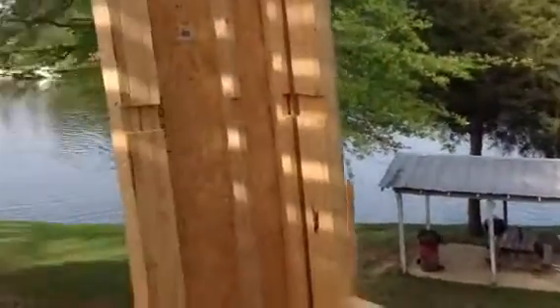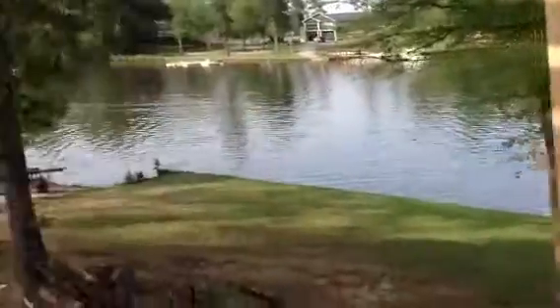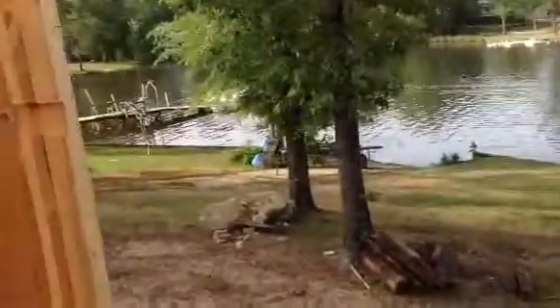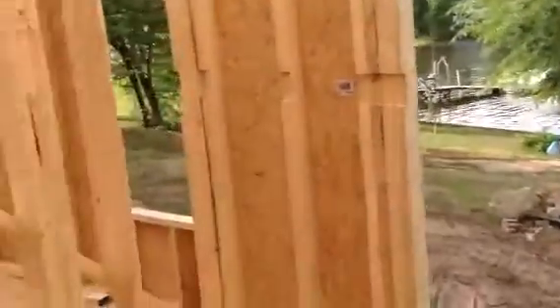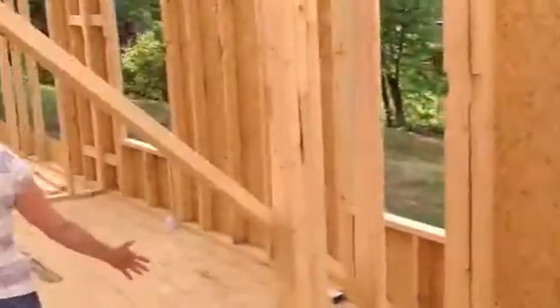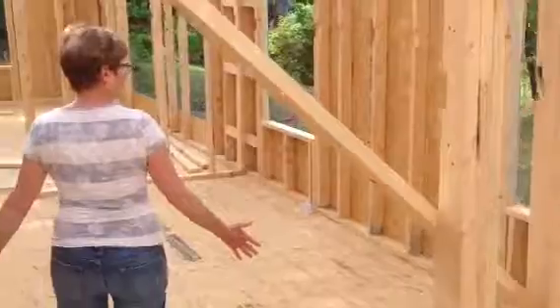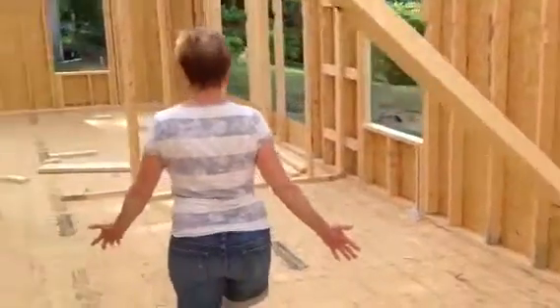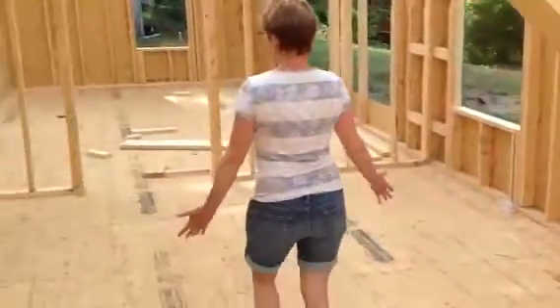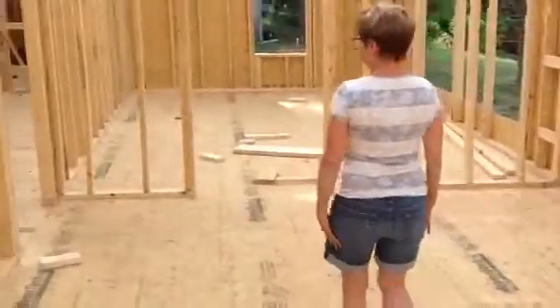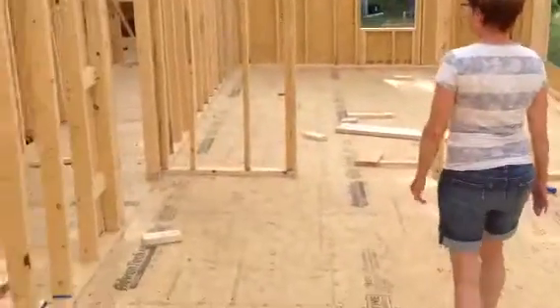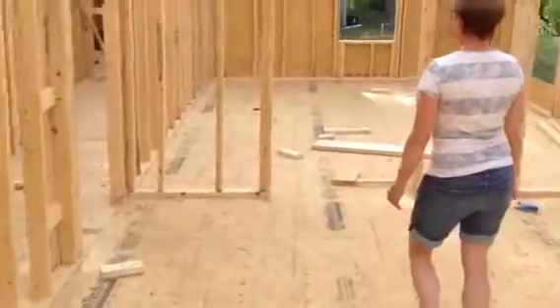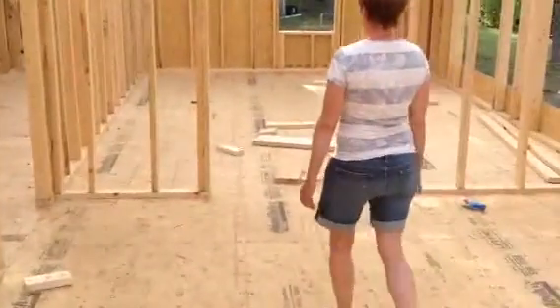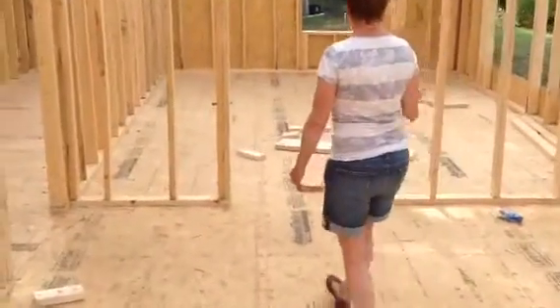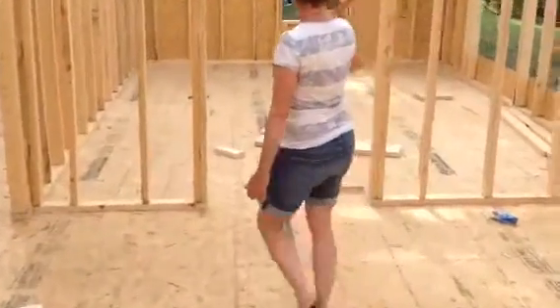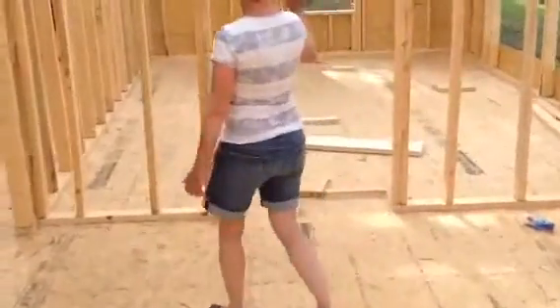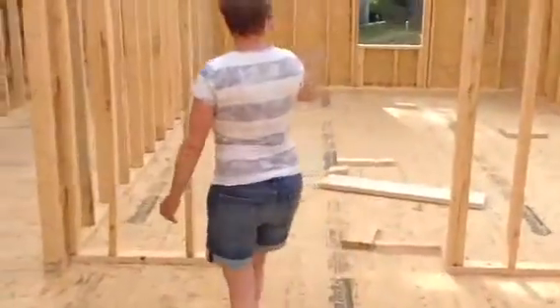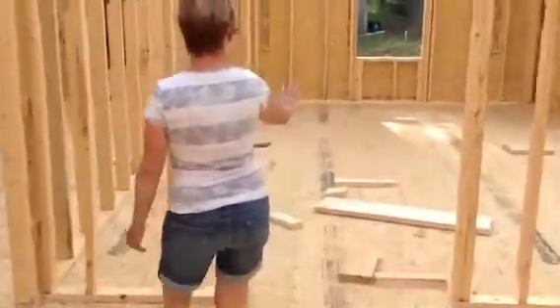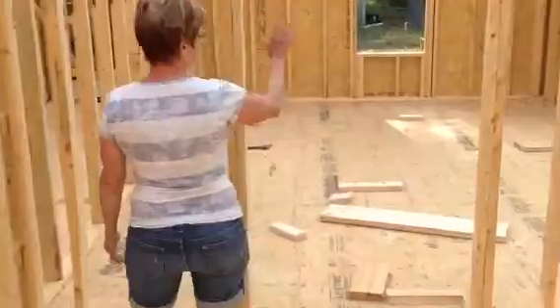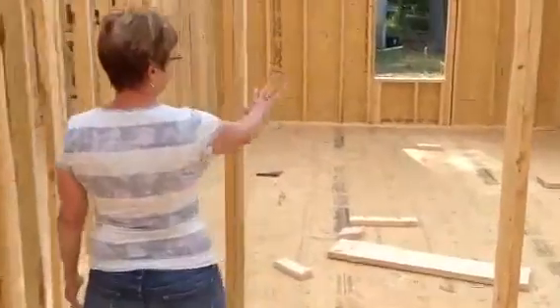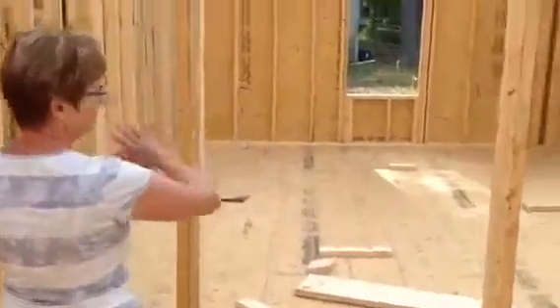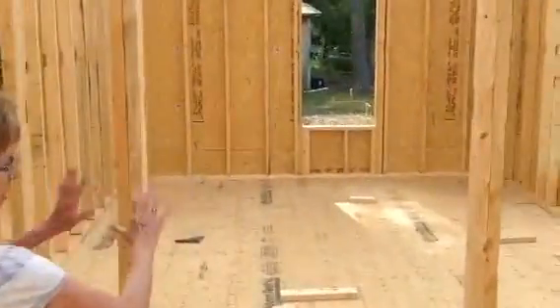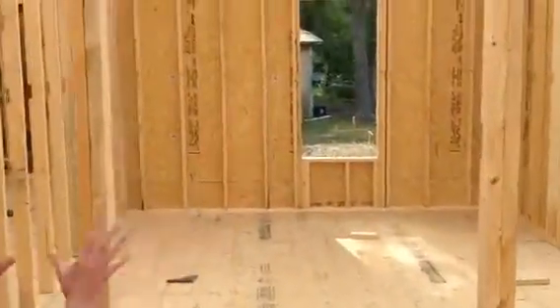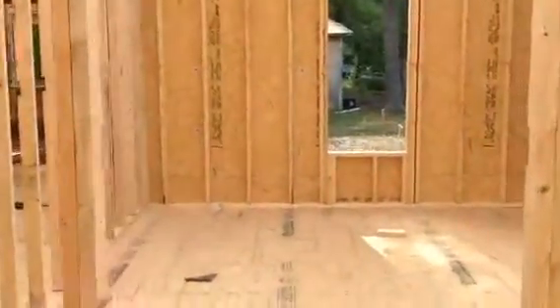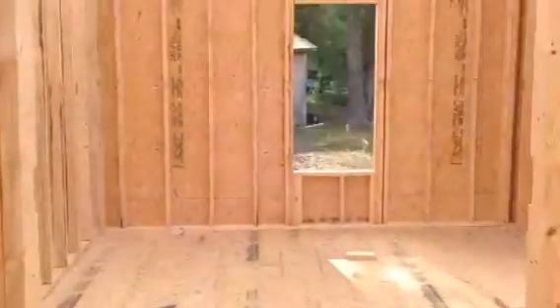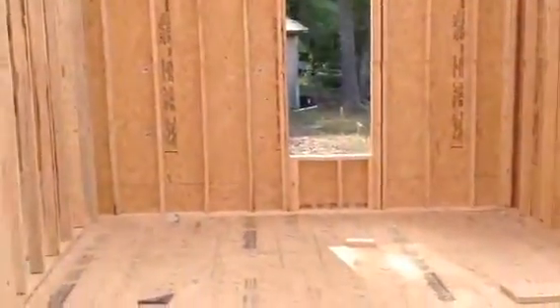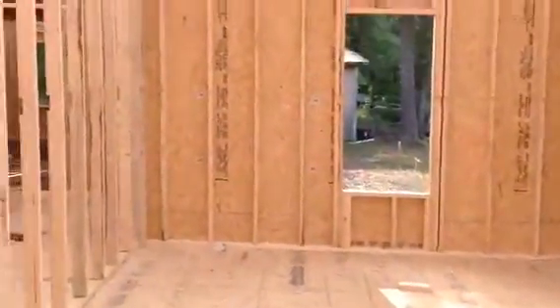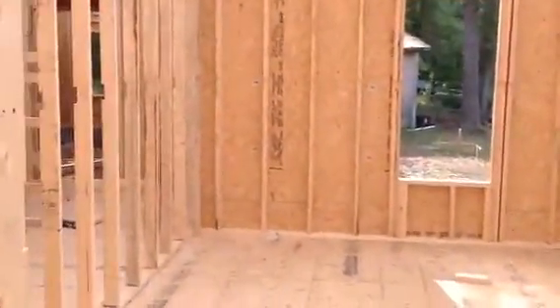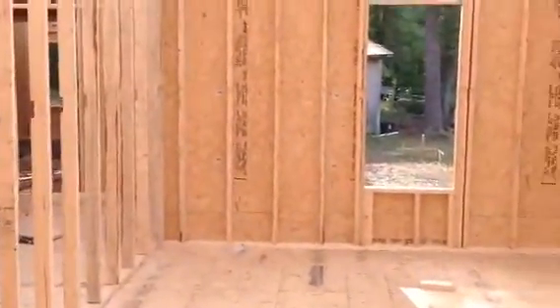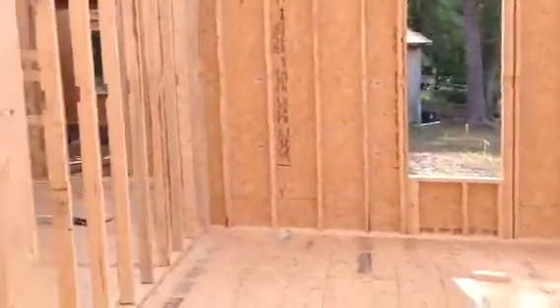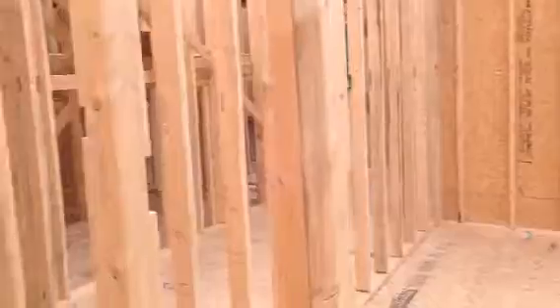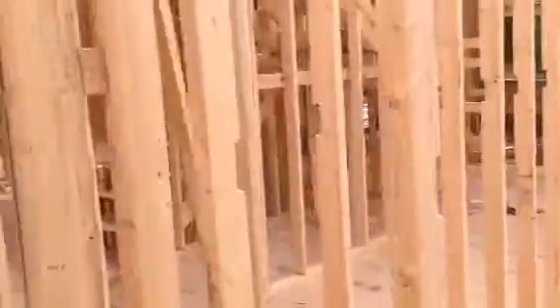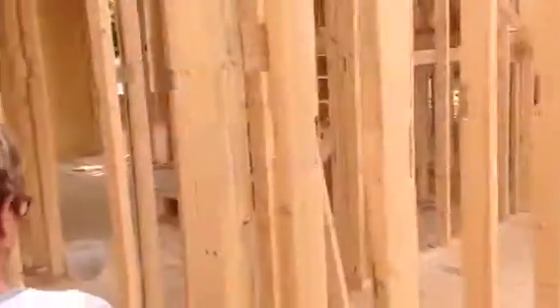Then master bedroom, master bath, master closet. They're not configured yet because it's still a work in progress.